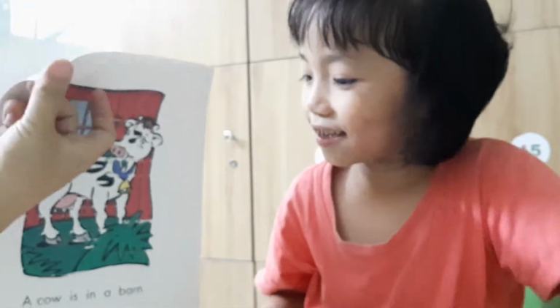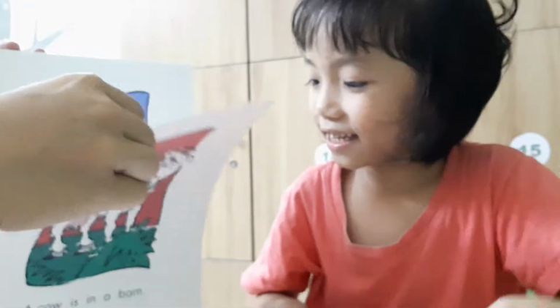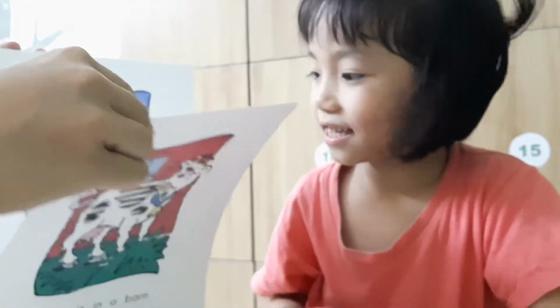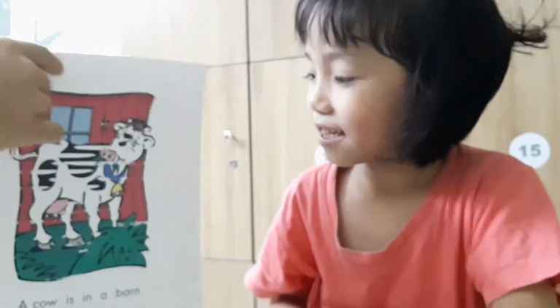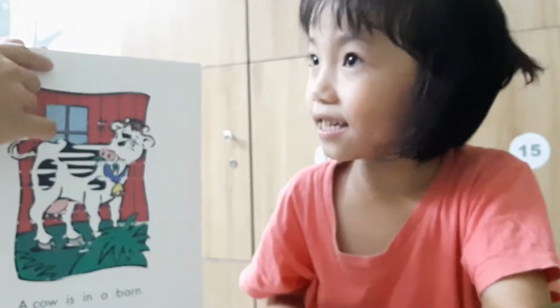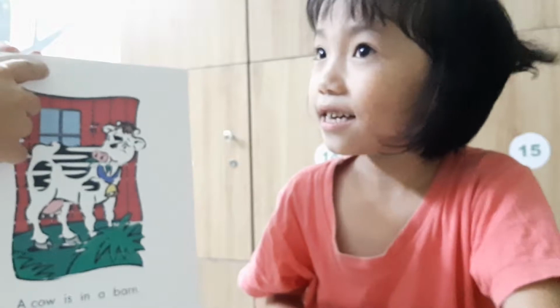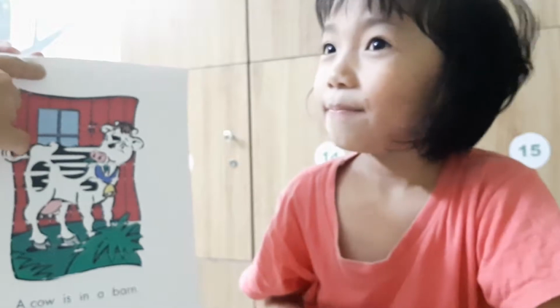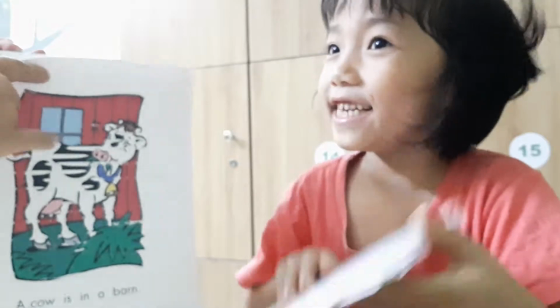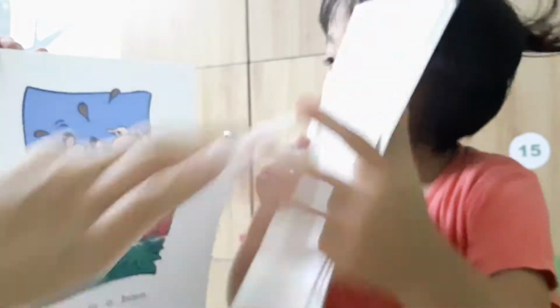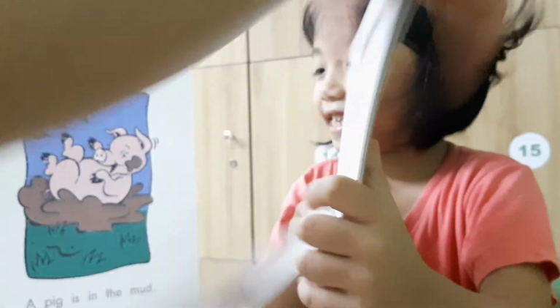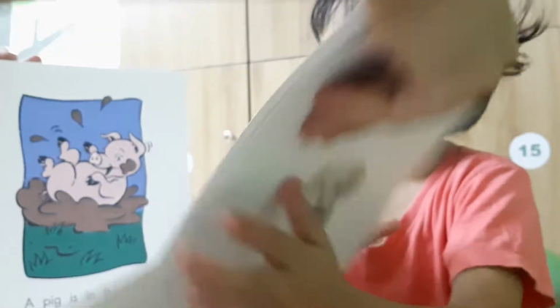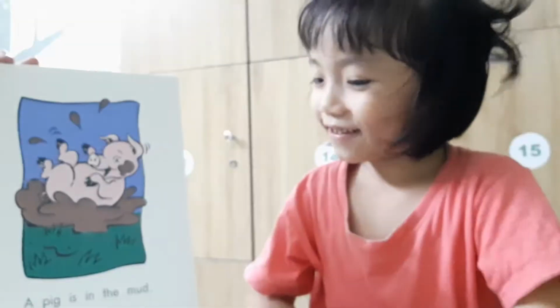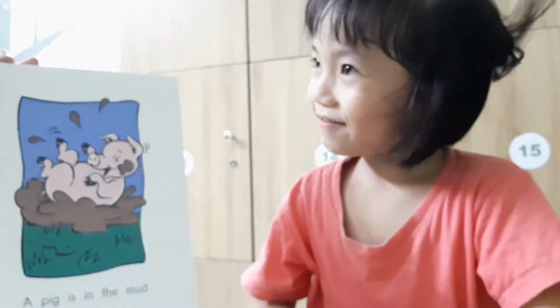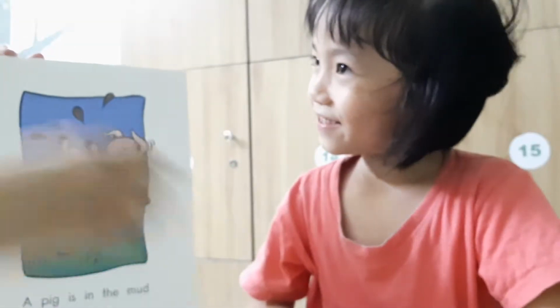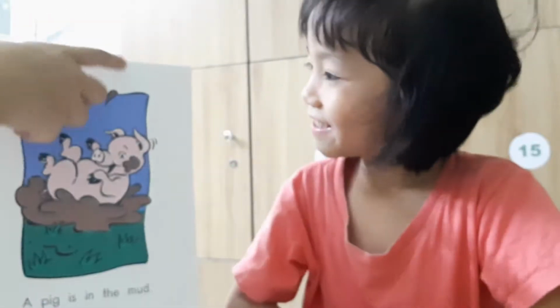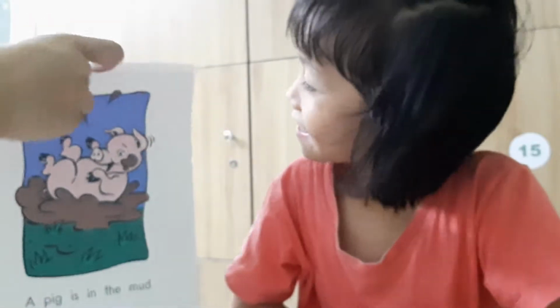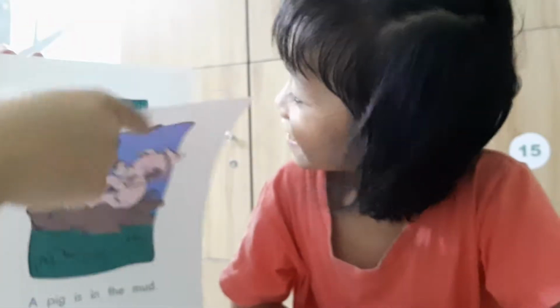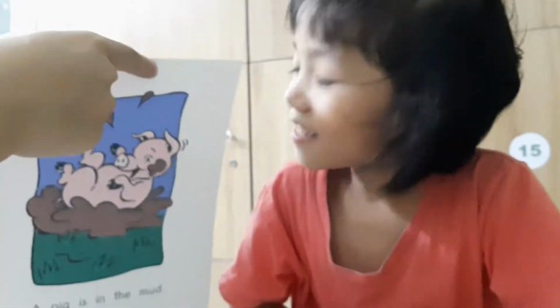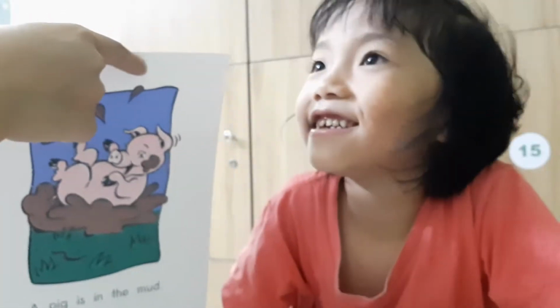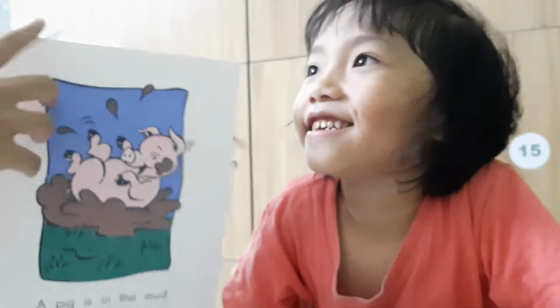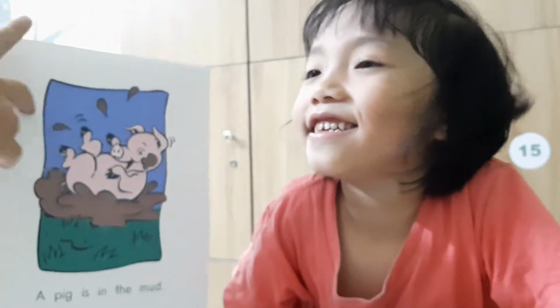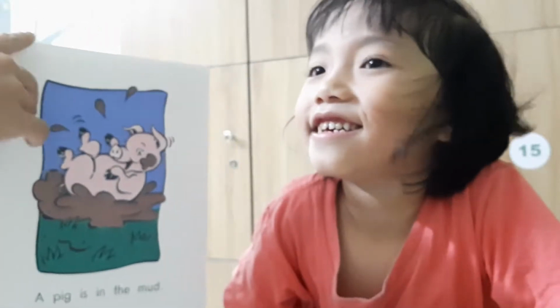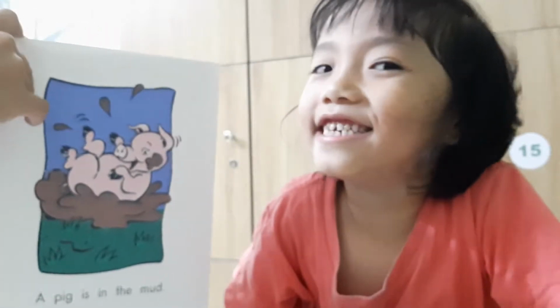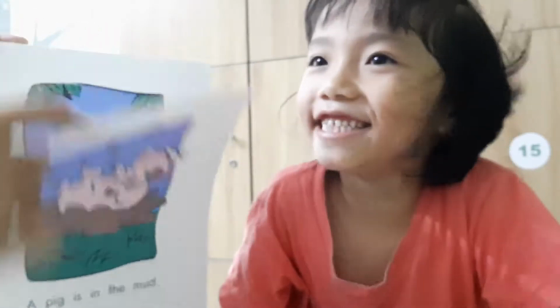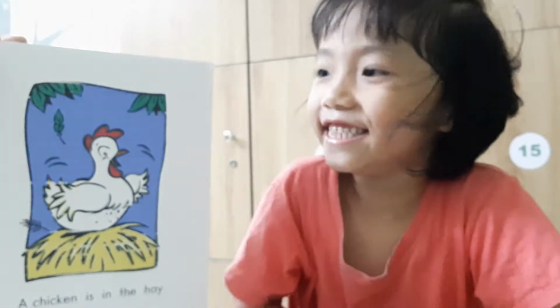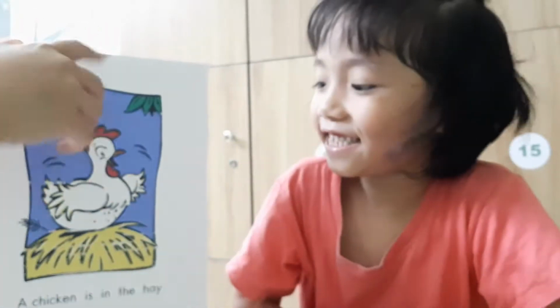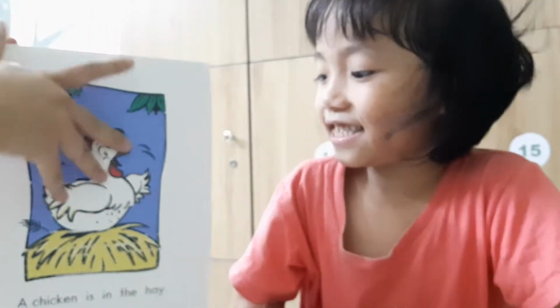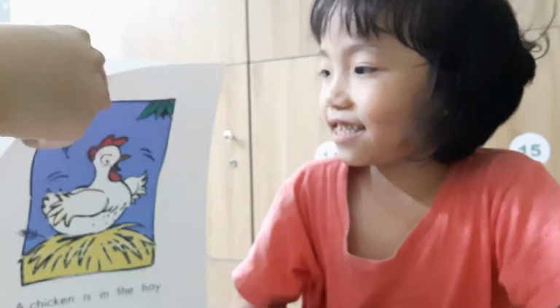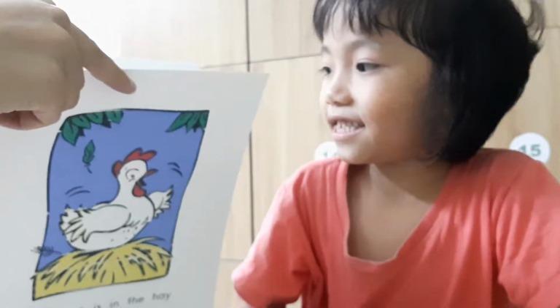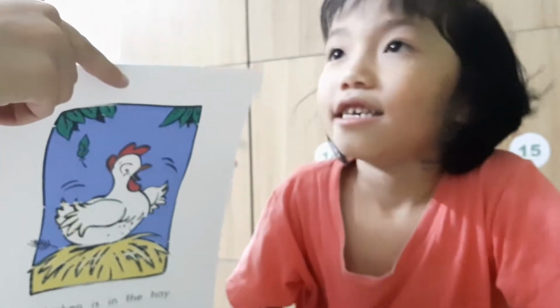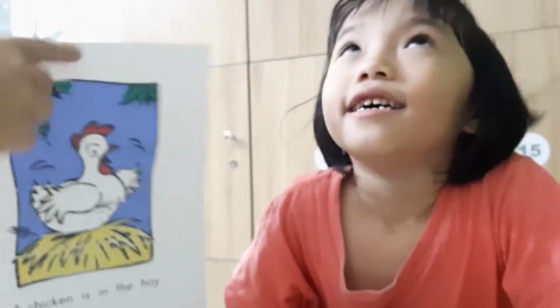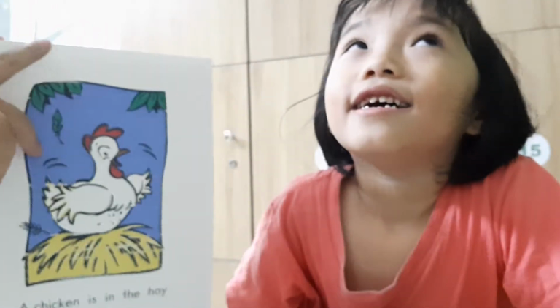This animal is in the mud. A pig. This animal is in the hay. Chicken. Very good. This animal is in a field.